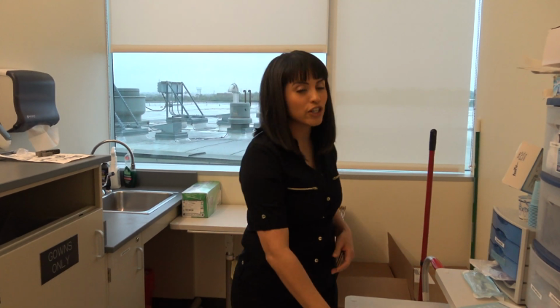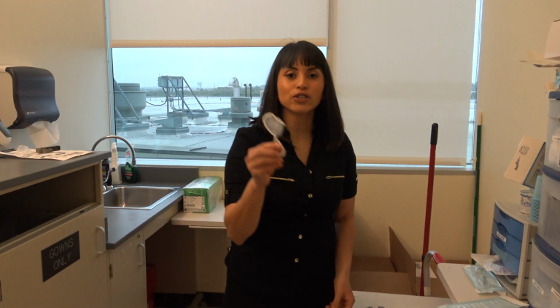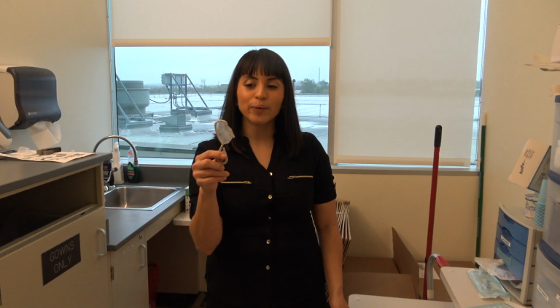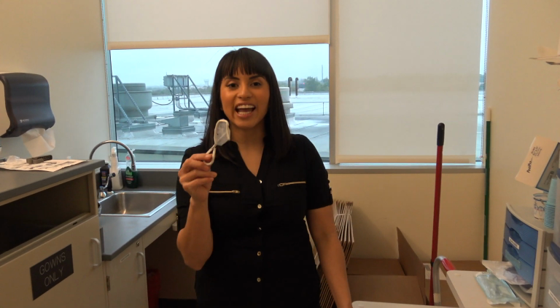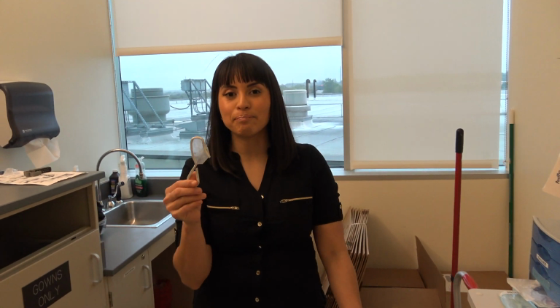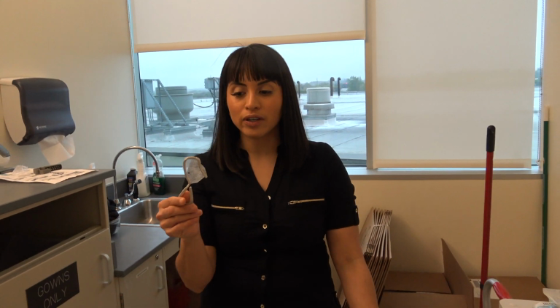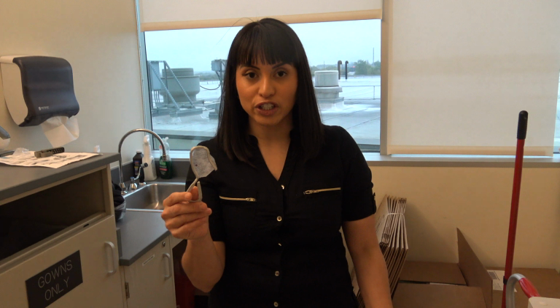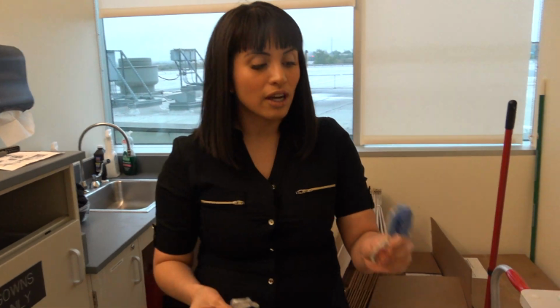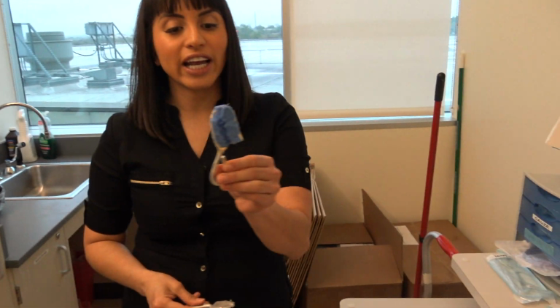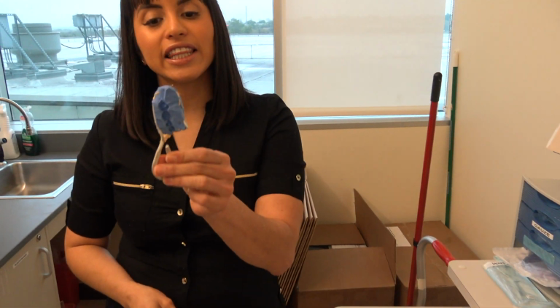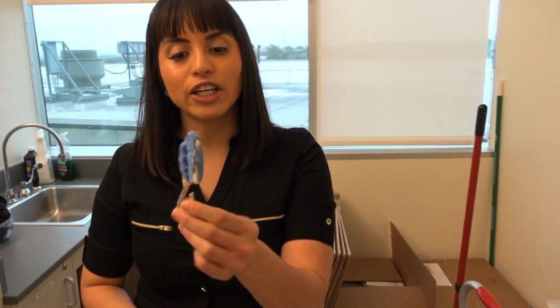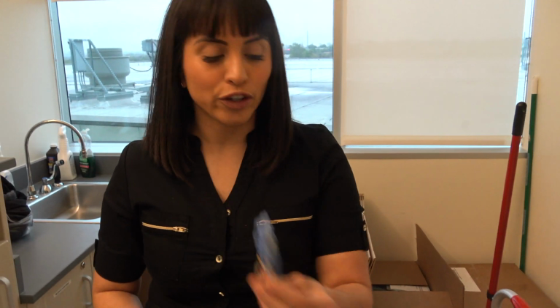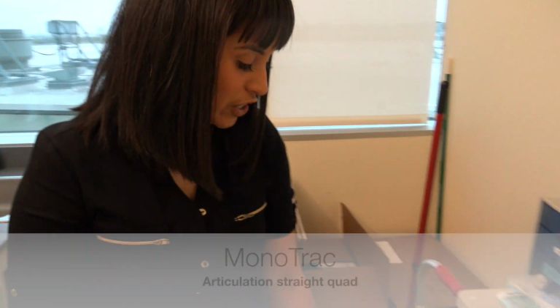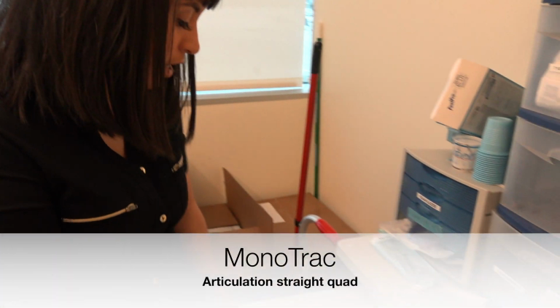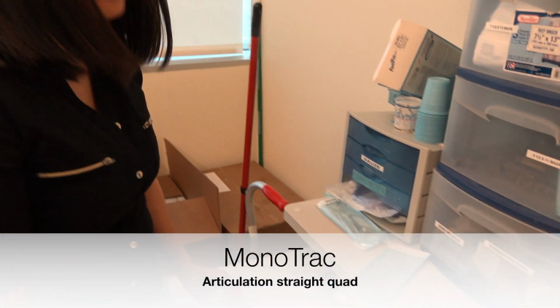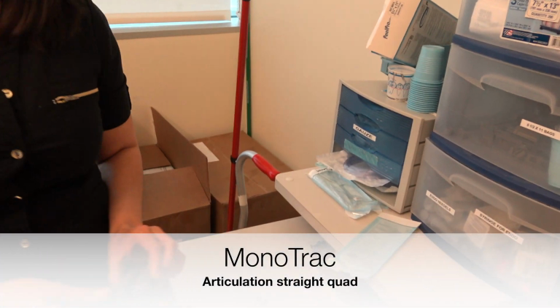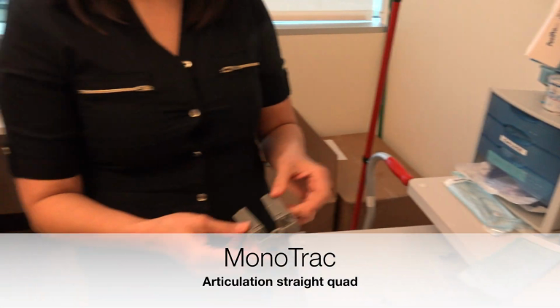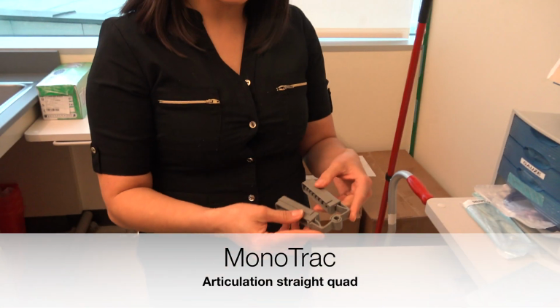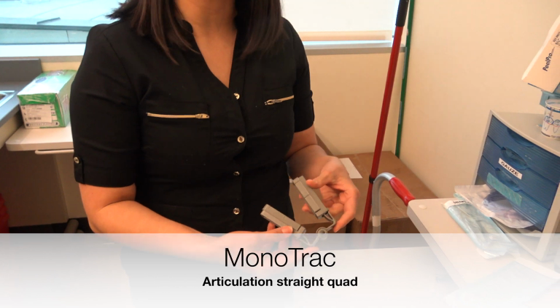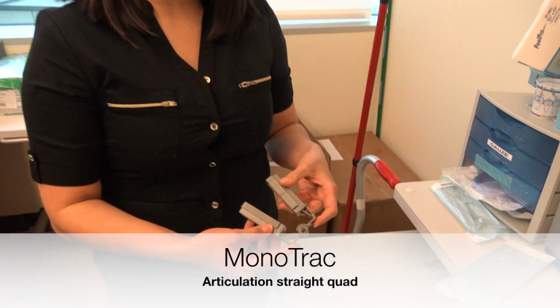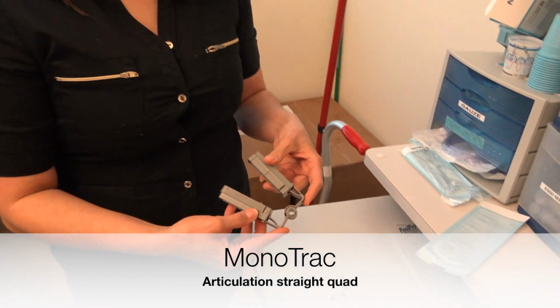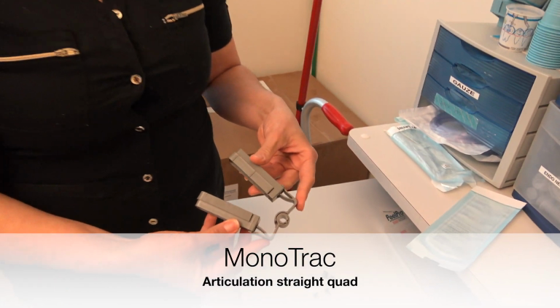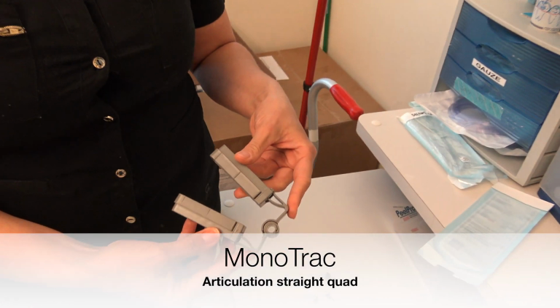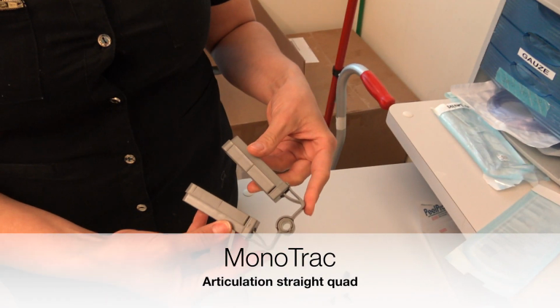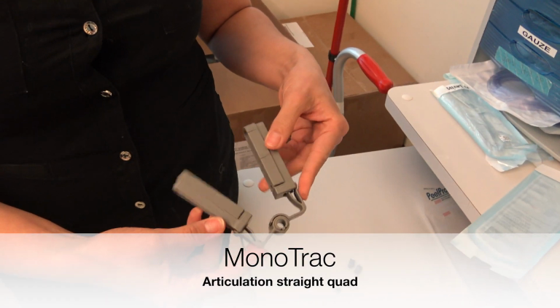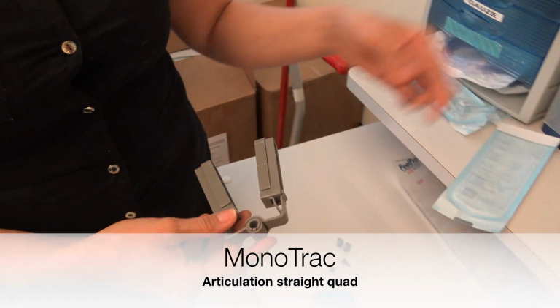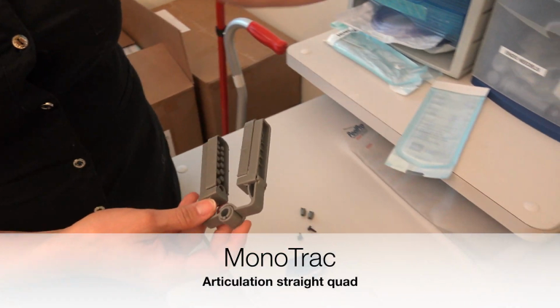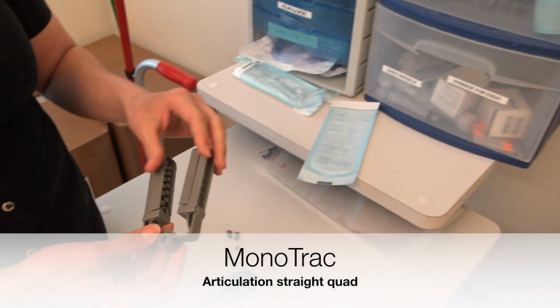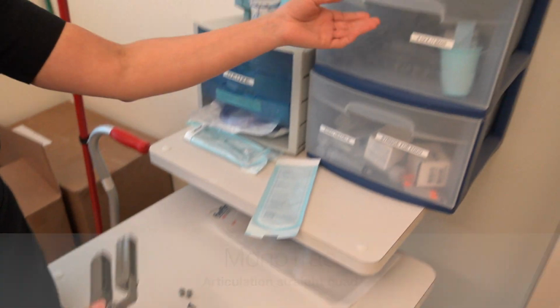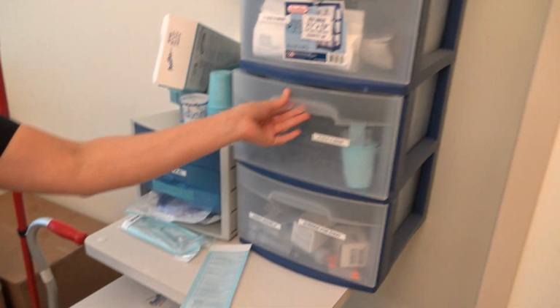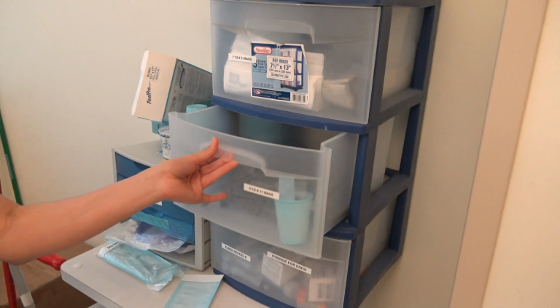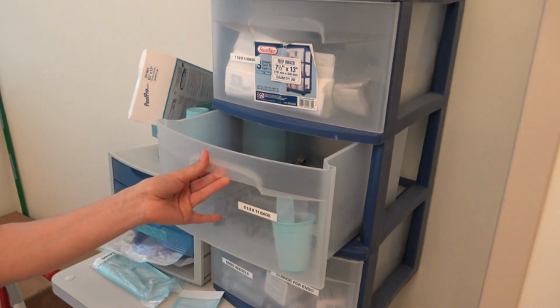You start with a metal impression tray and then you get your impression. To pour it up you're going to need the monotrack mounting system, which comes with four components.